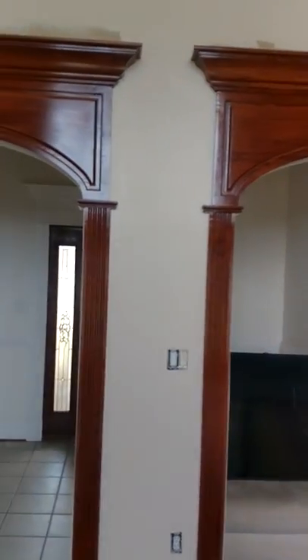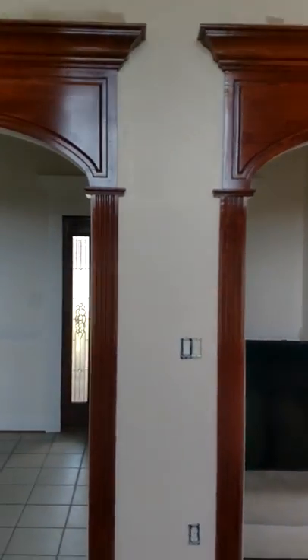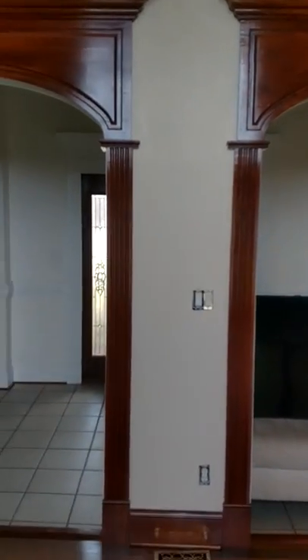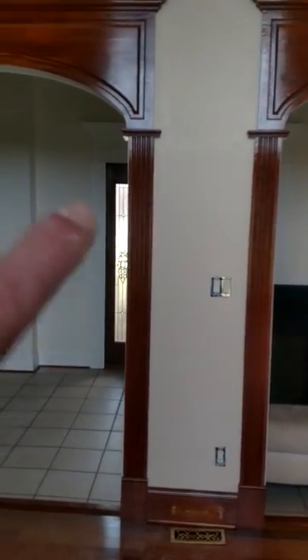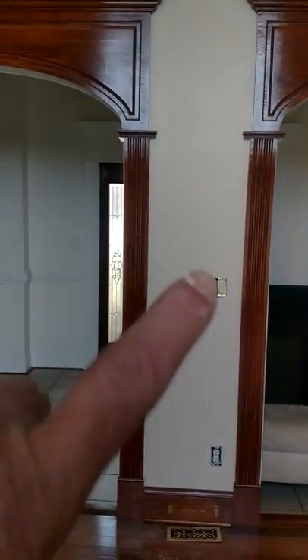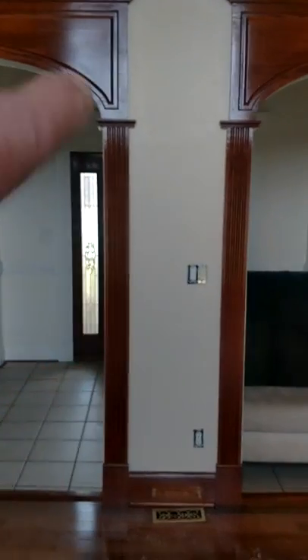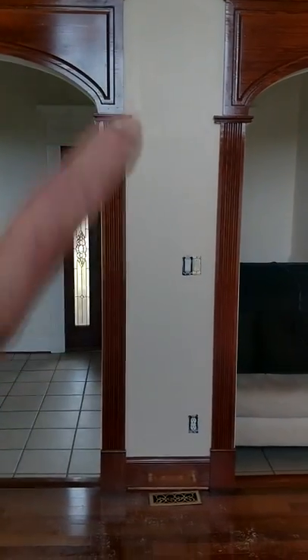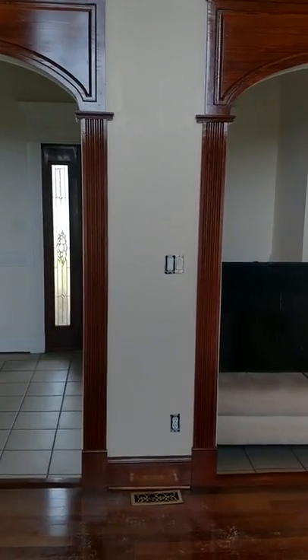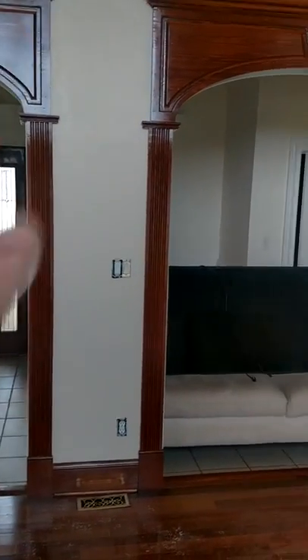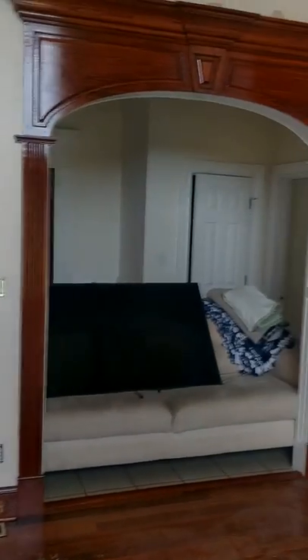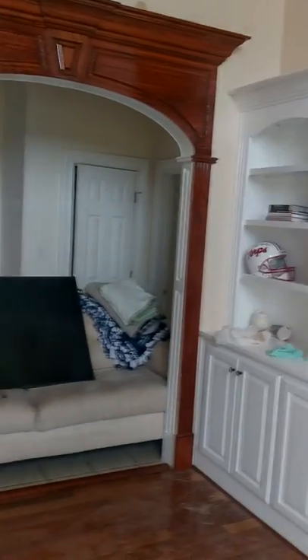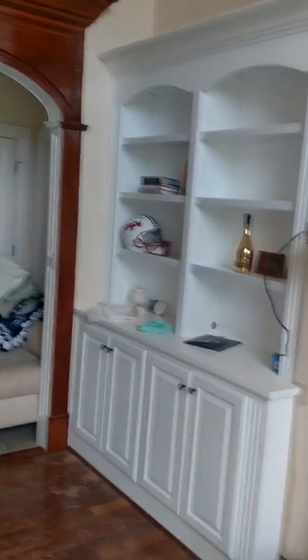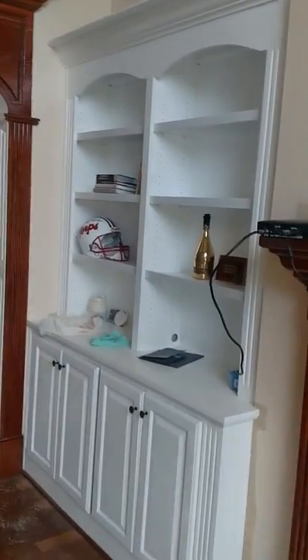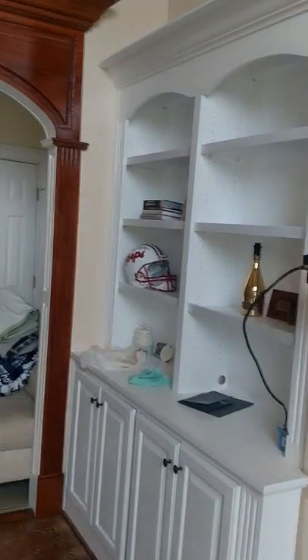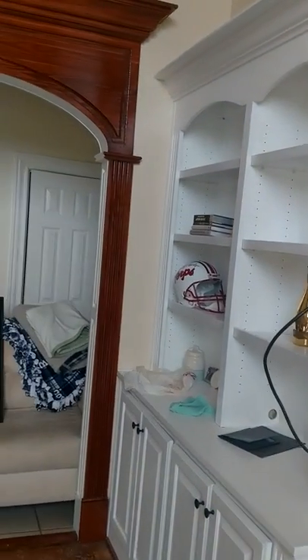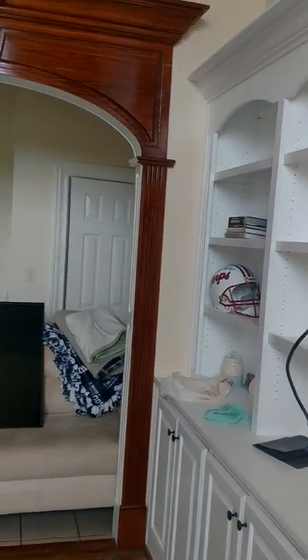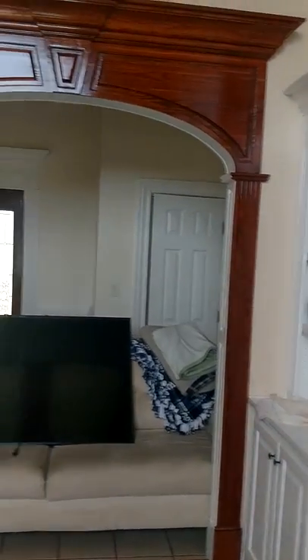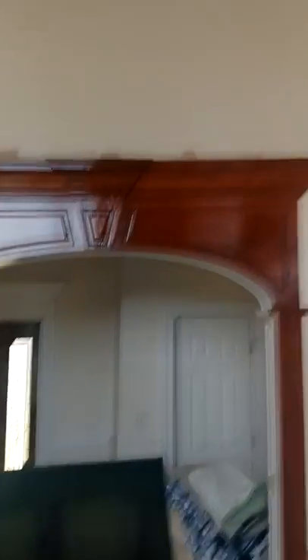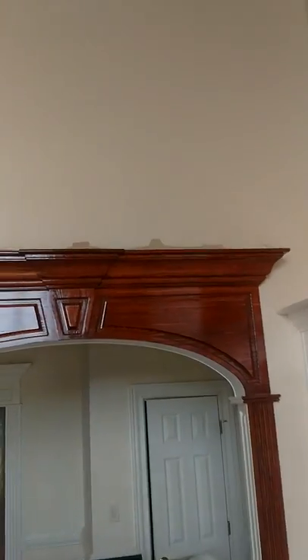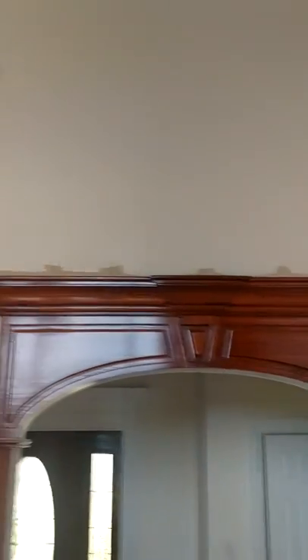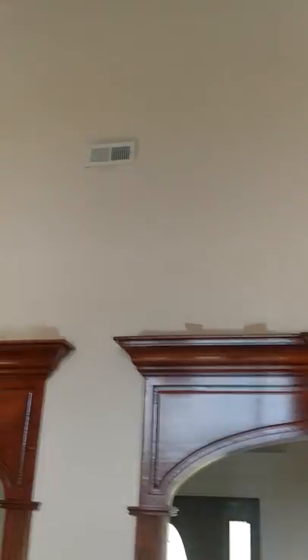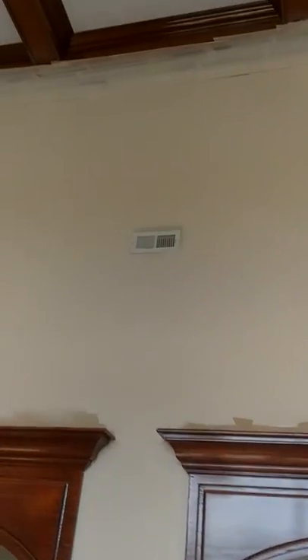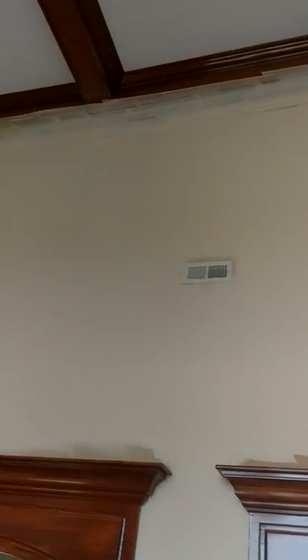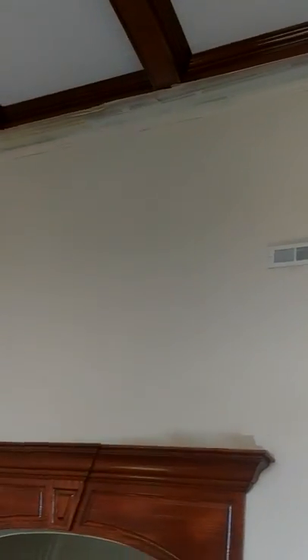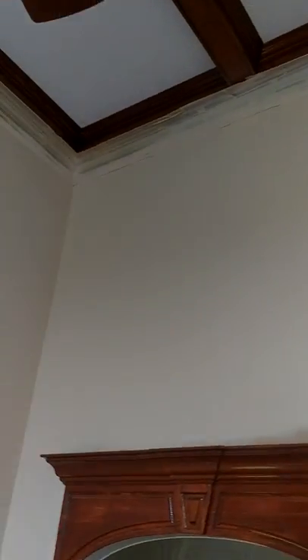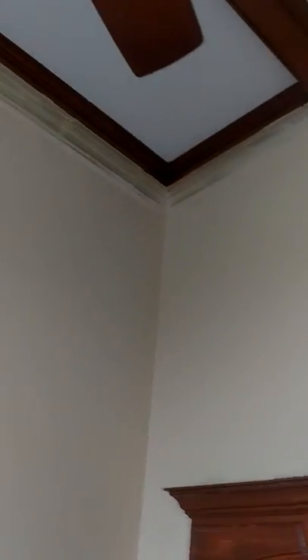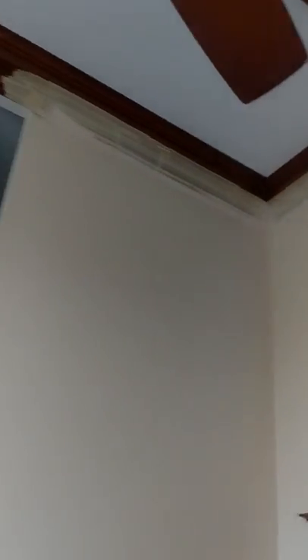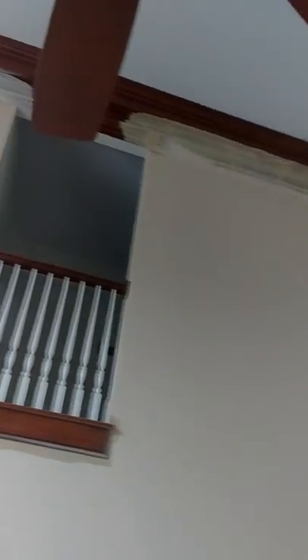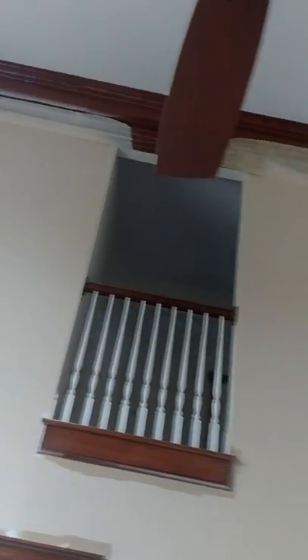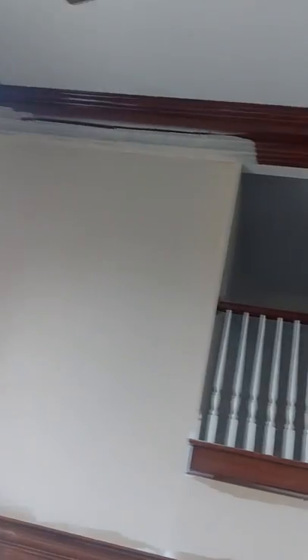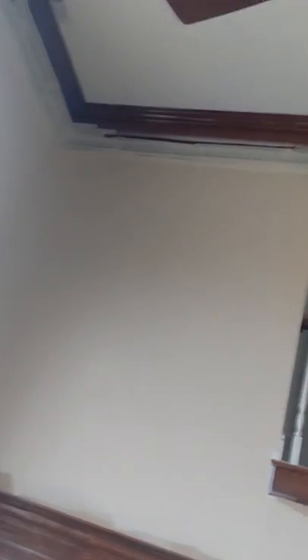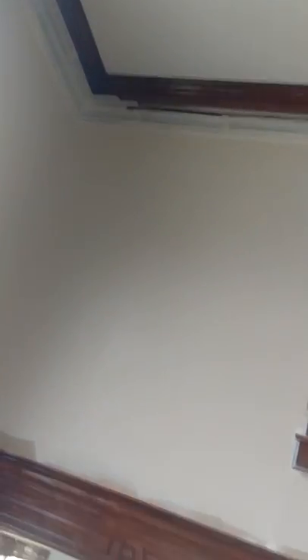I just got these doors here — I just trimmed them out up and down both sides. Both of those are cut in, and all that above the door is all done.